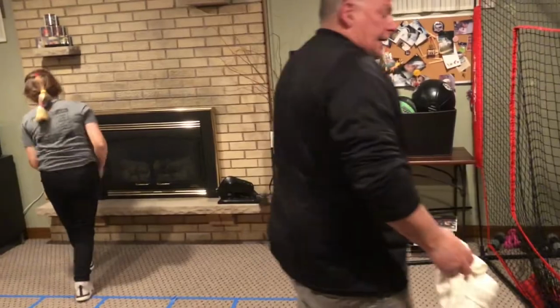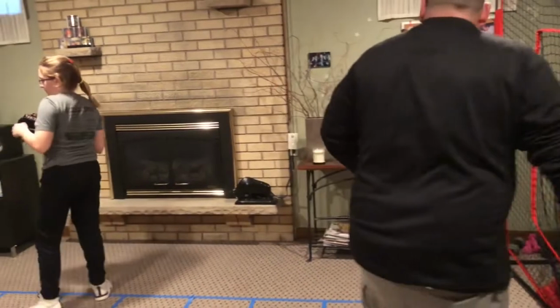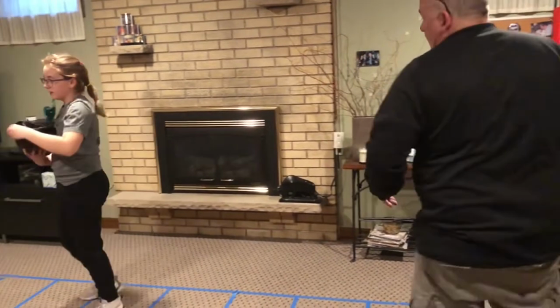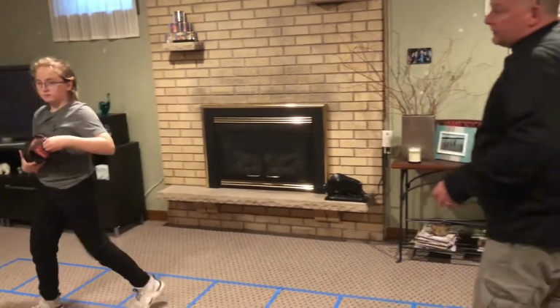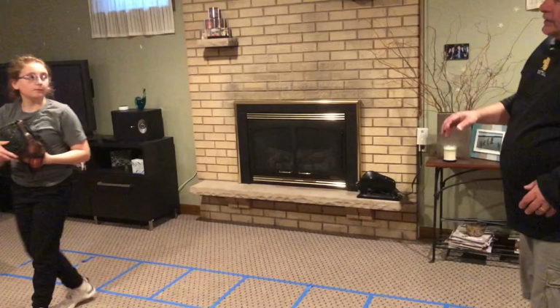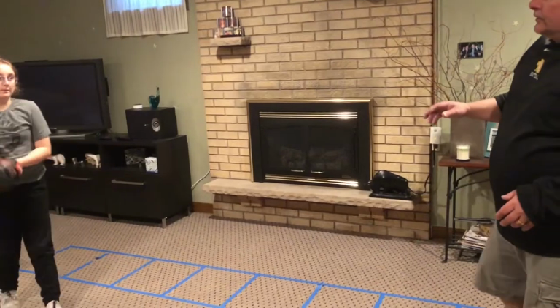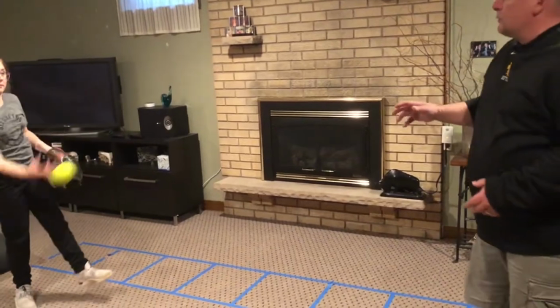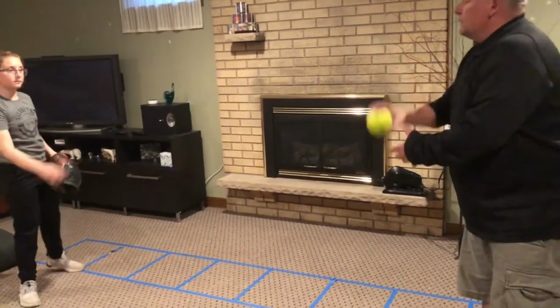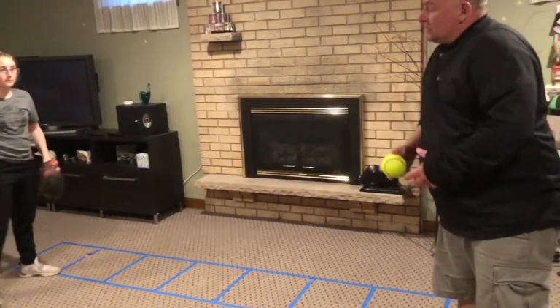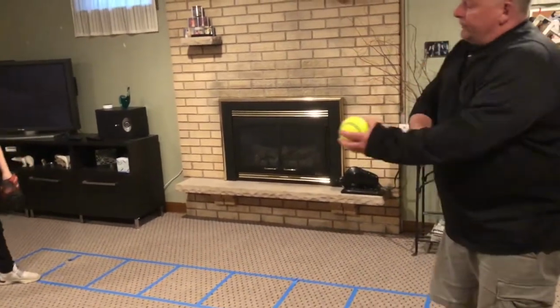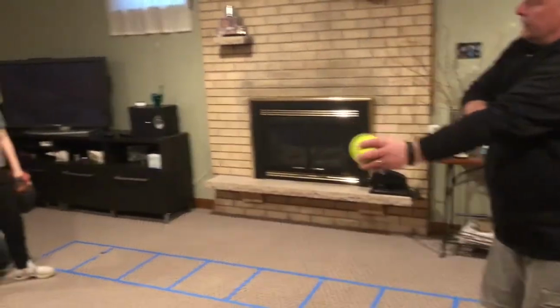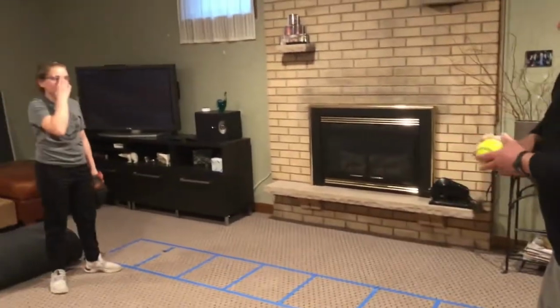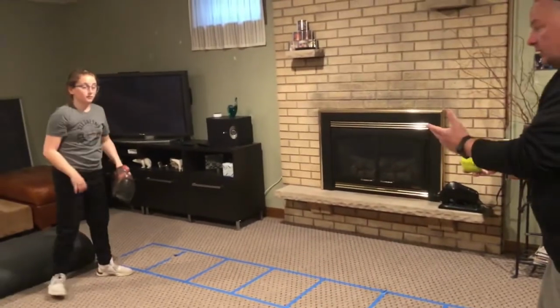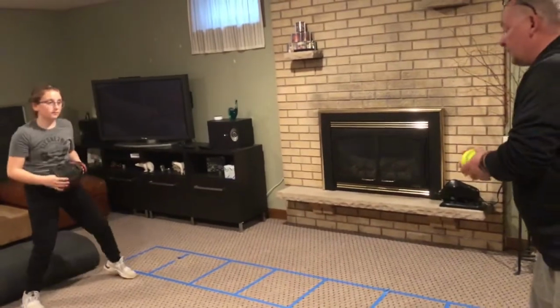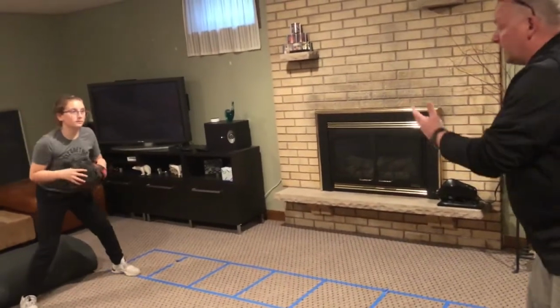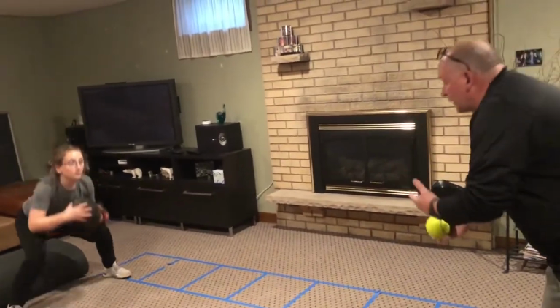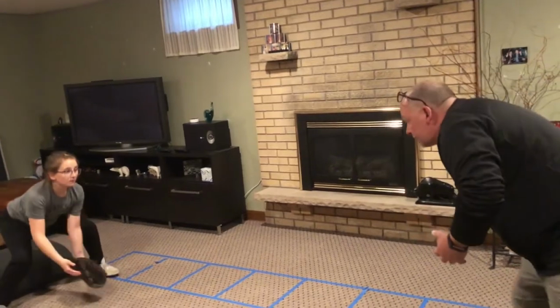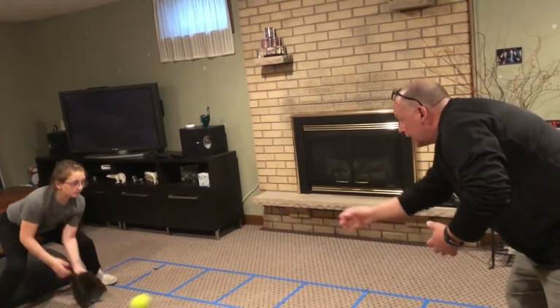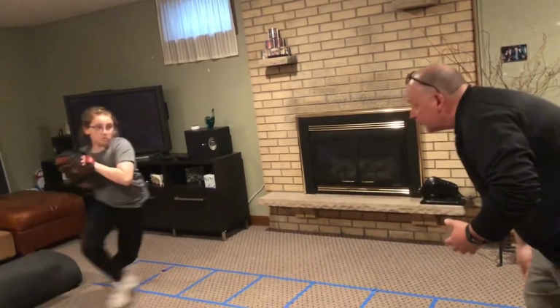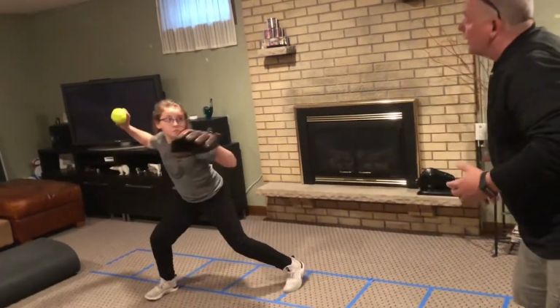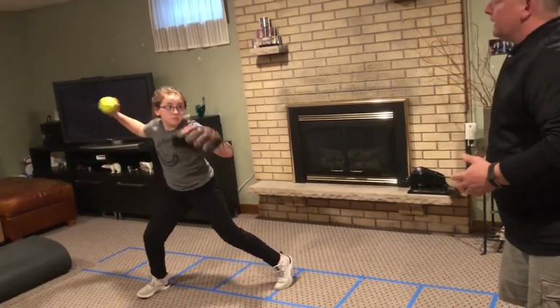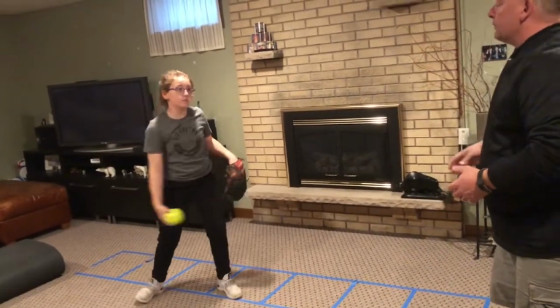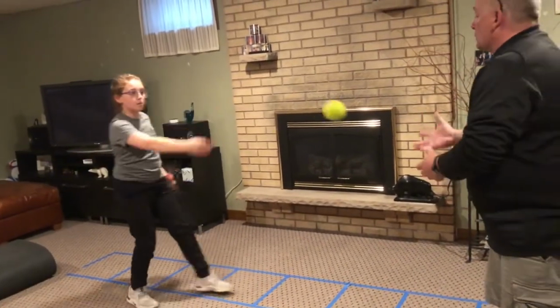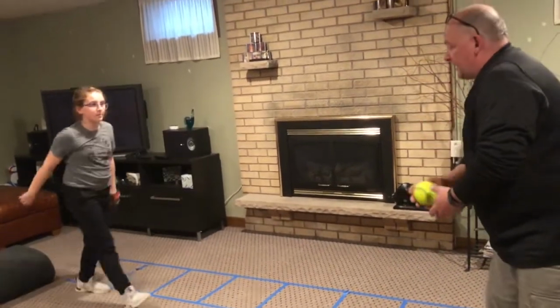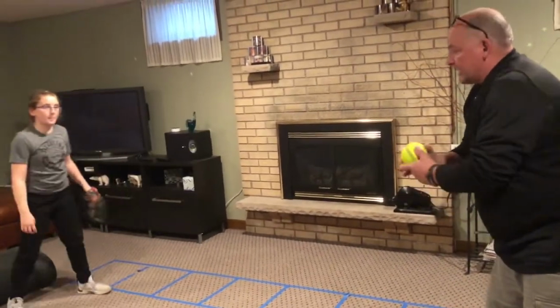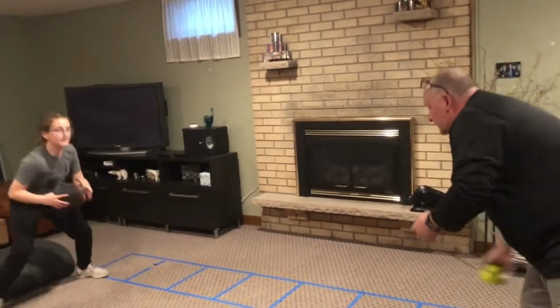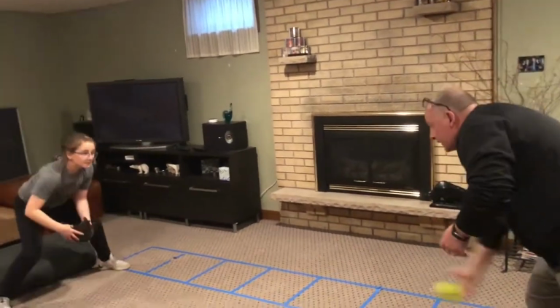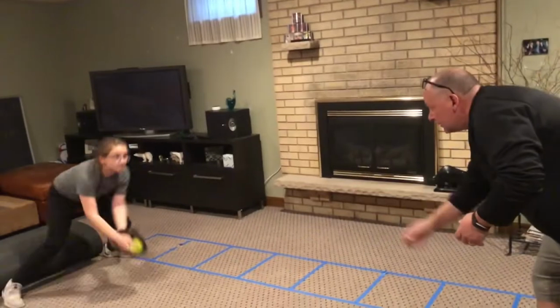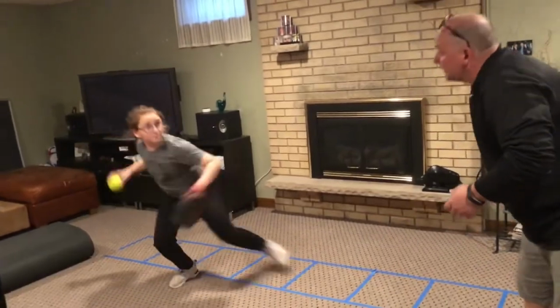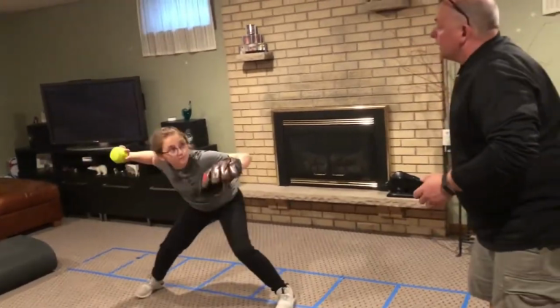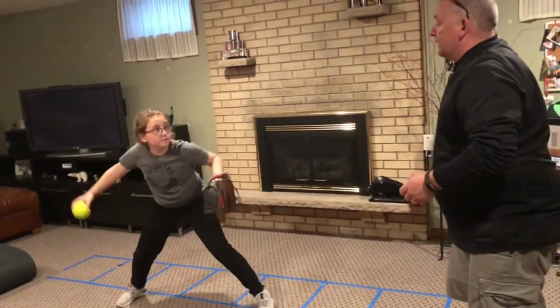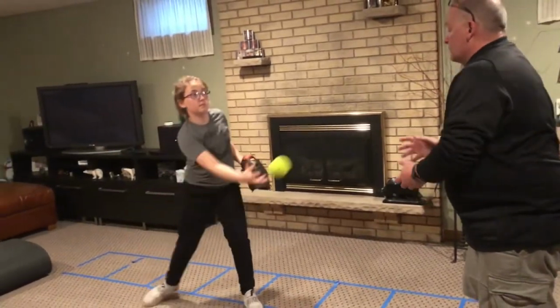The next thing we're going to touch on is your fielding motion. When you're fielding, you're going to go here — butt down, hand out in front of you — and then get into a throwing motion as fast as you can. So you're here, field it, and get into that throwing motion.